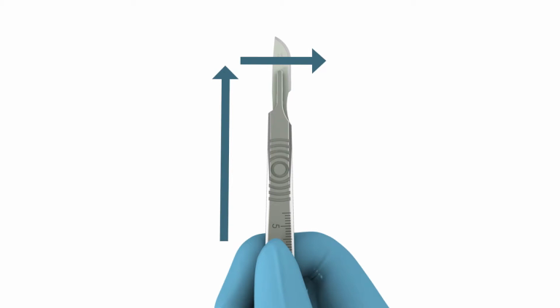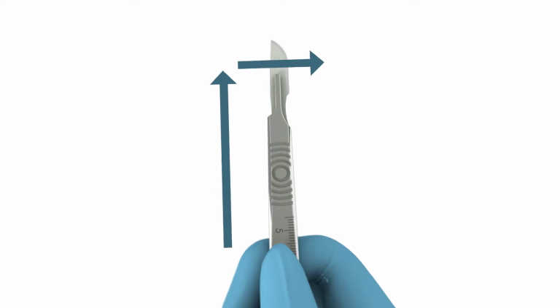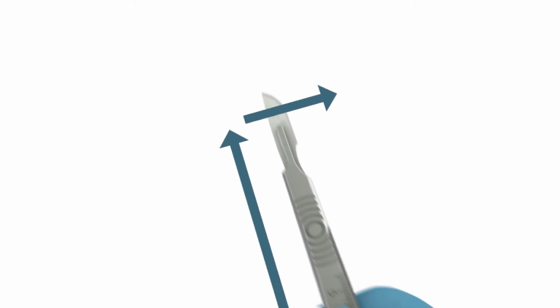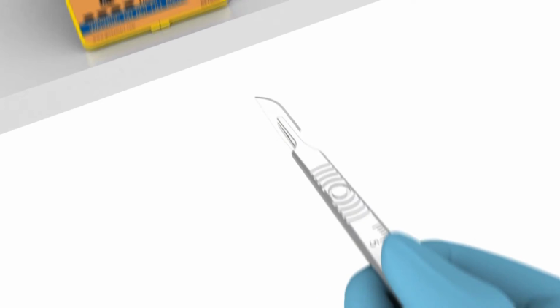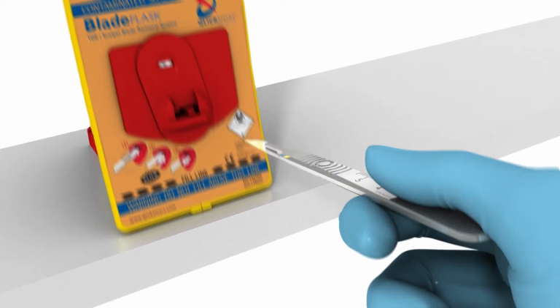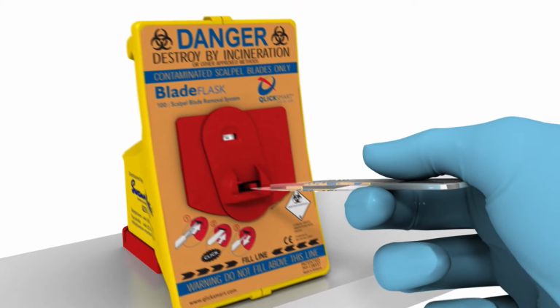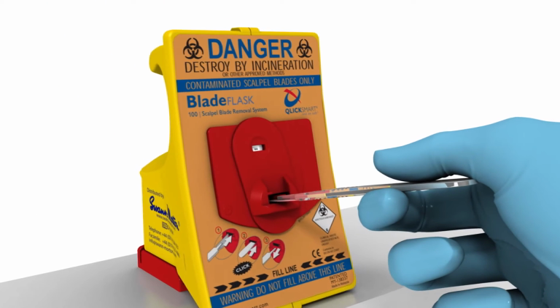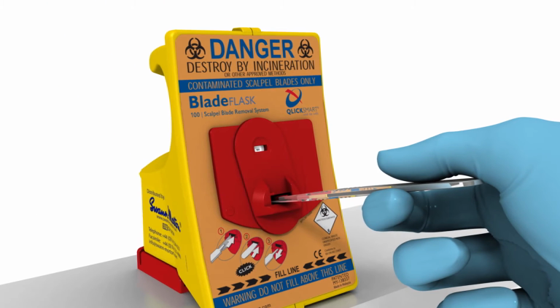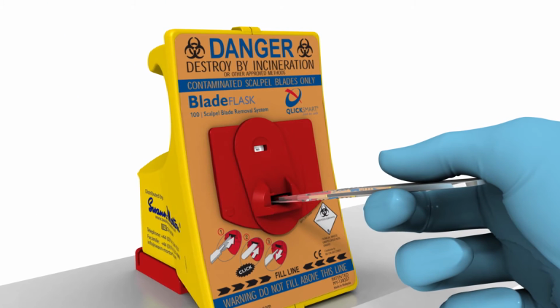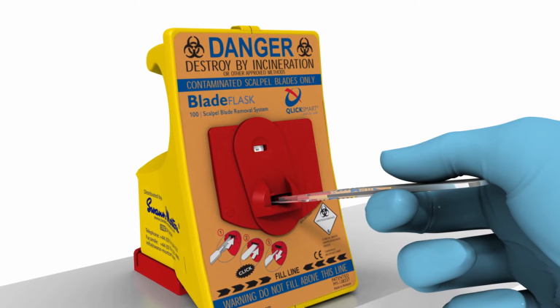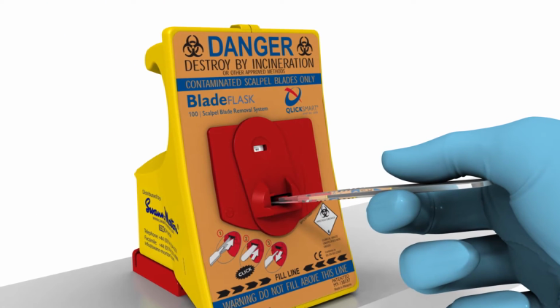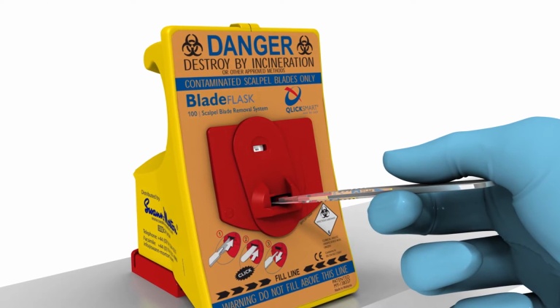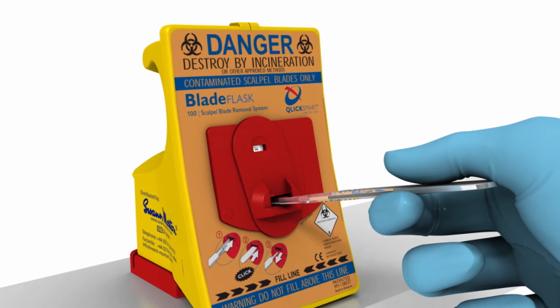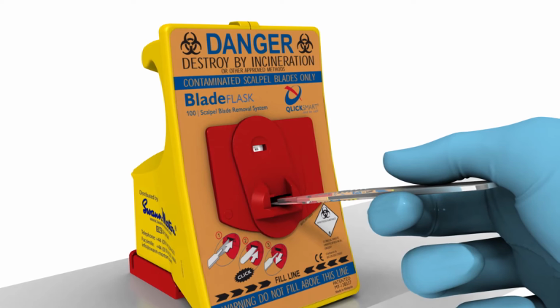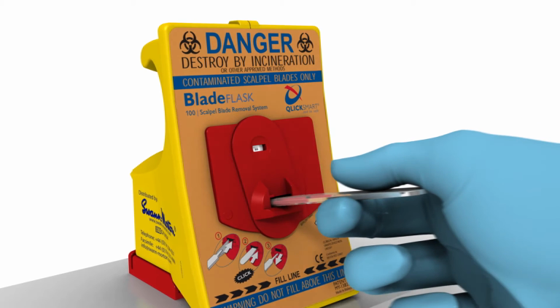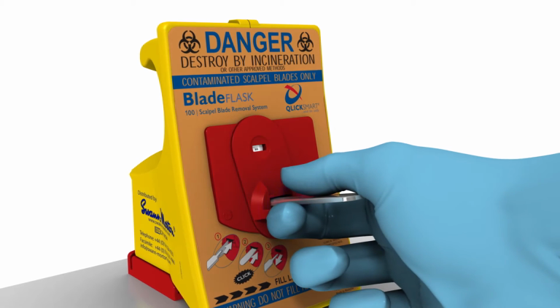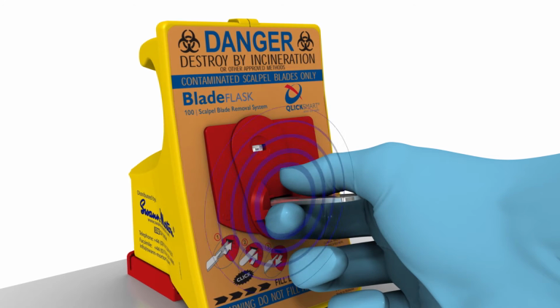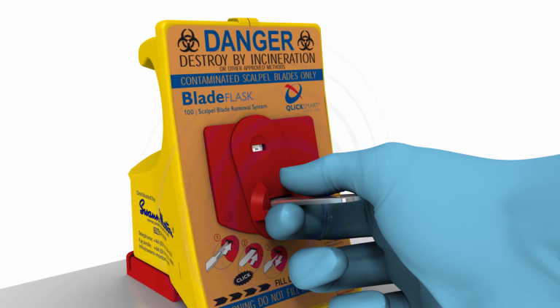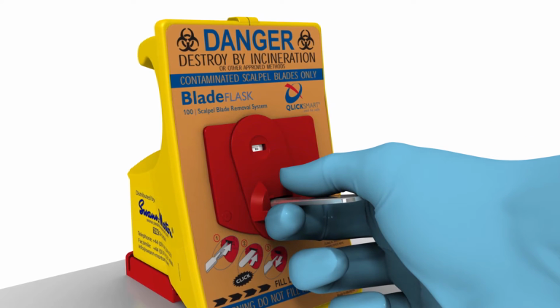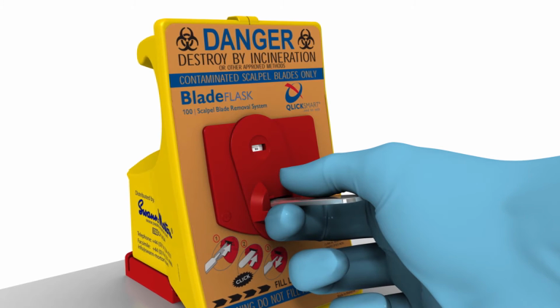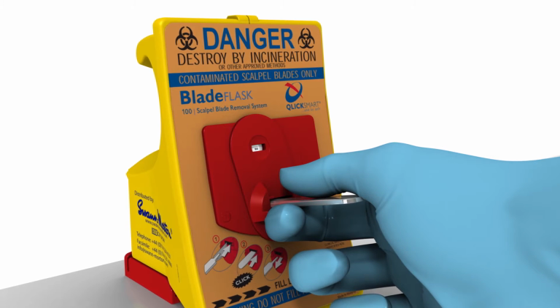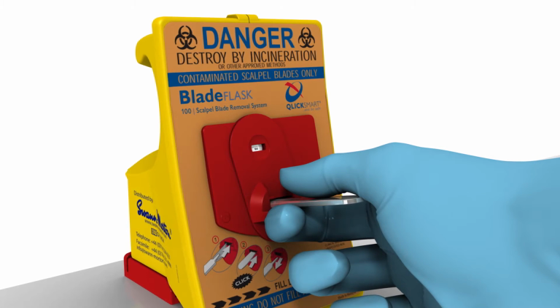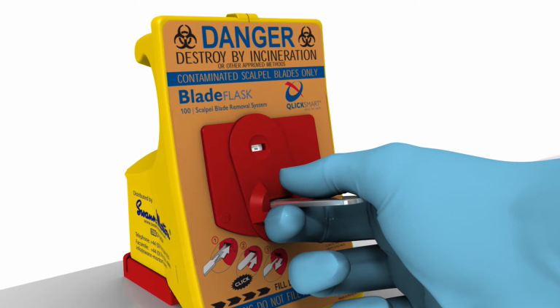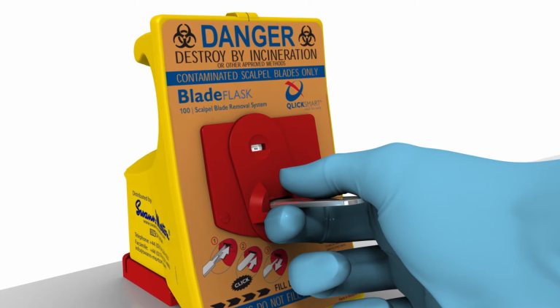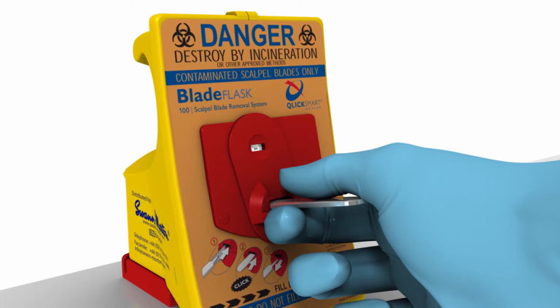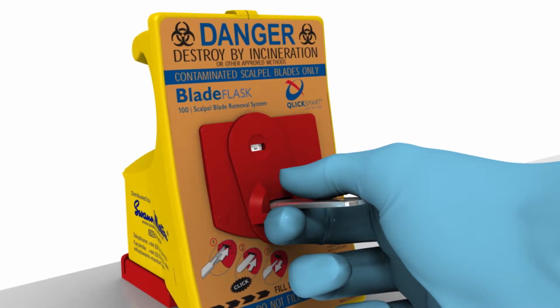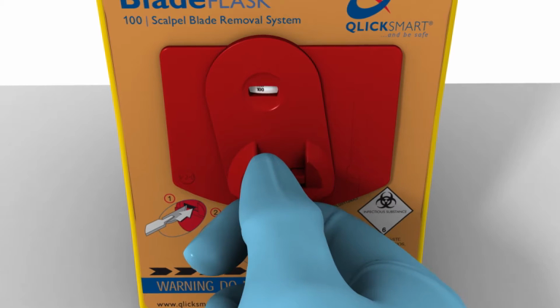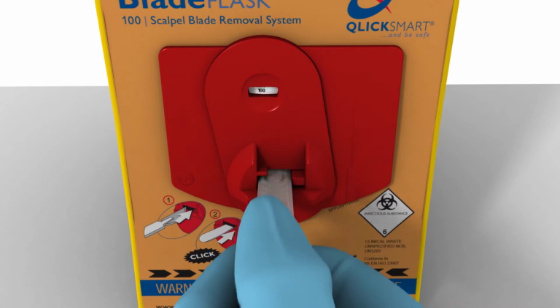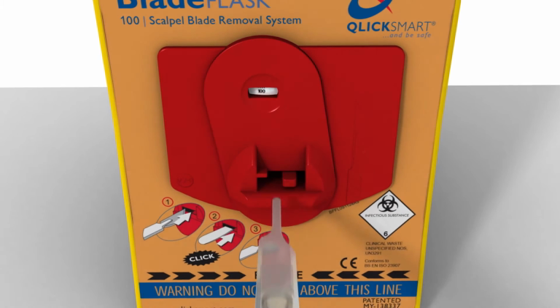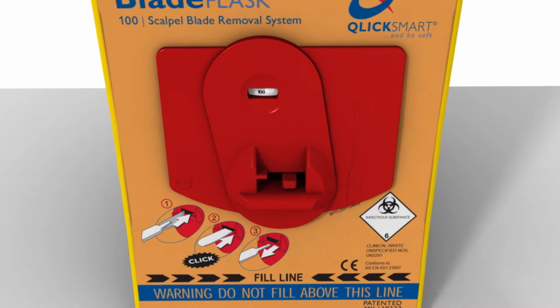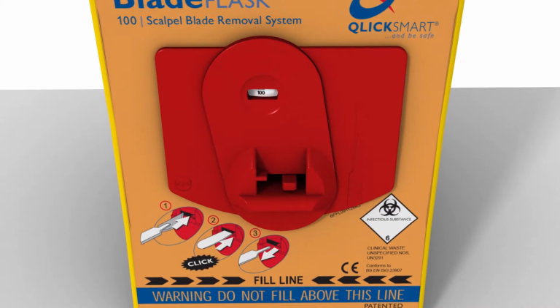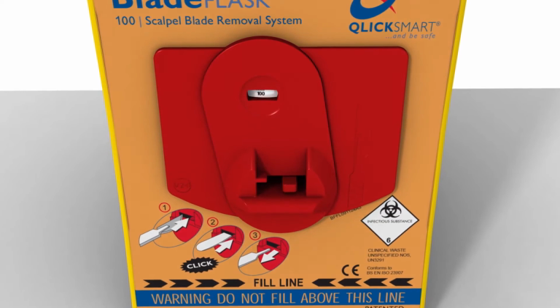Using one hand only, place the blade on the landing pad and push the handle all the way until you hear an audible click. The click indicates that the blade is removed and contained within the blade flask. Then simply withdraw the handle.